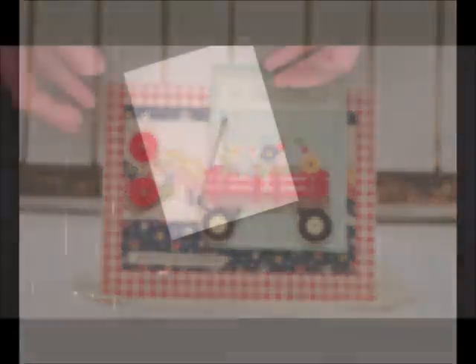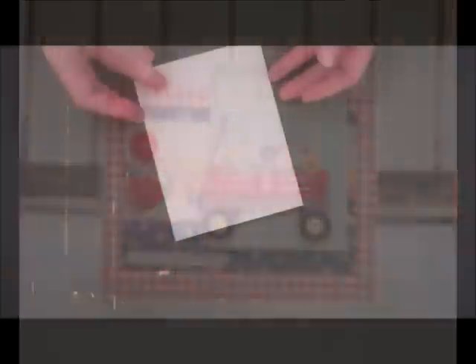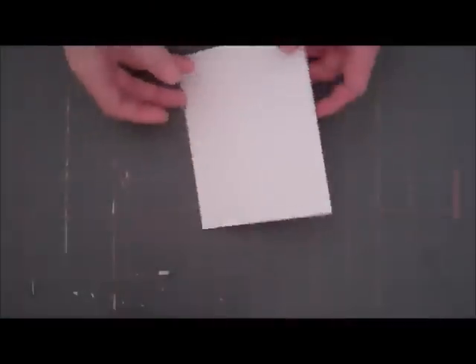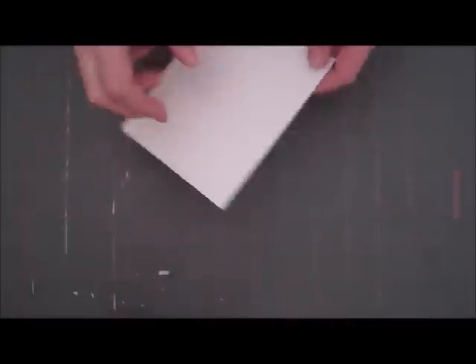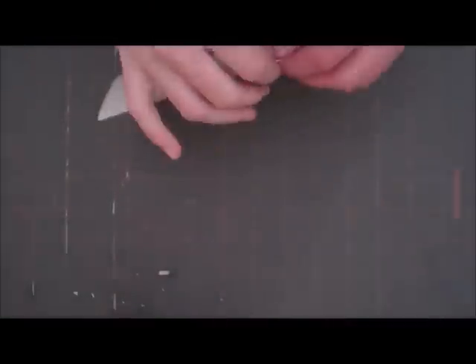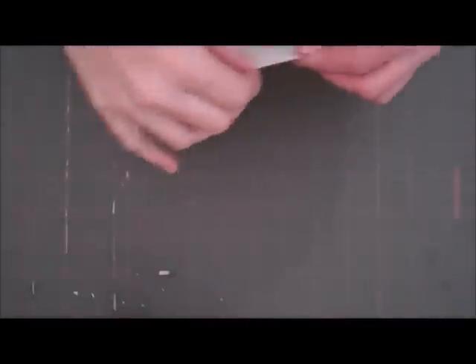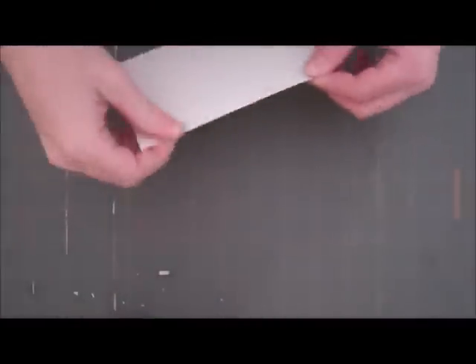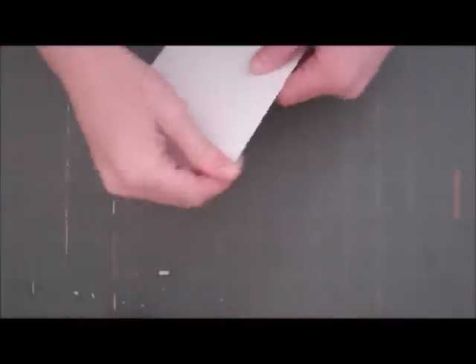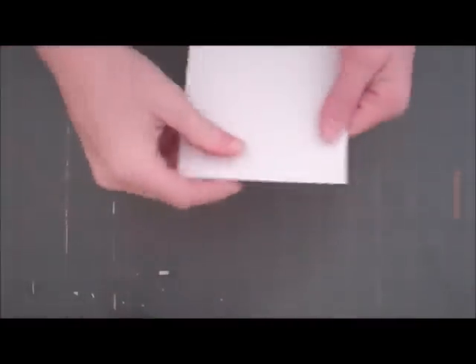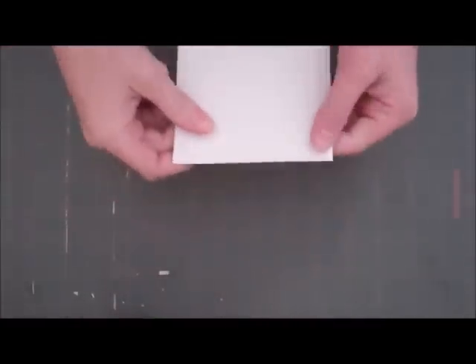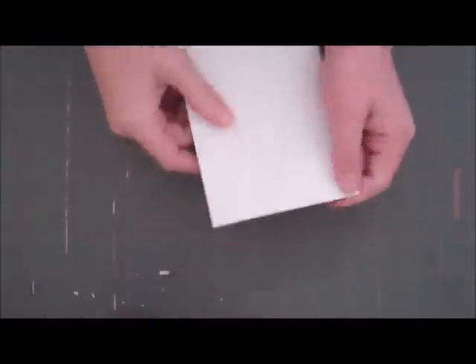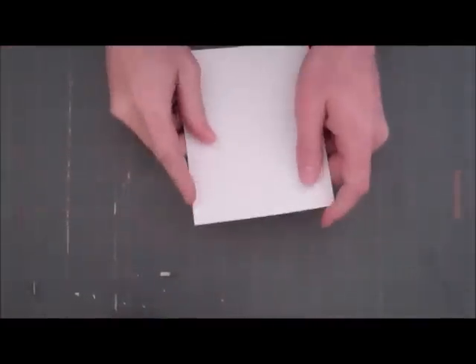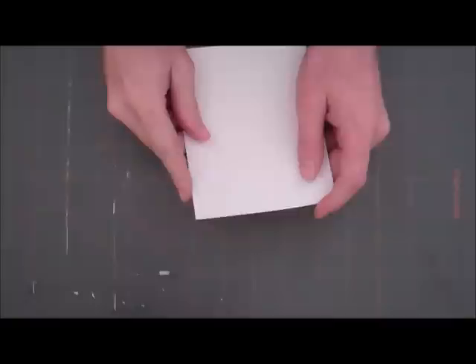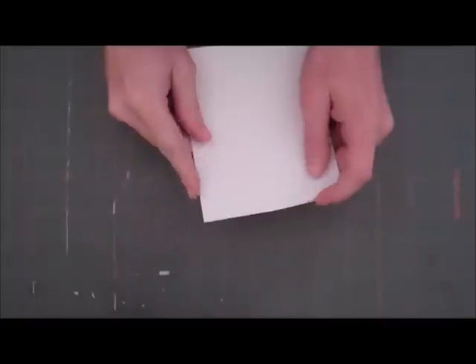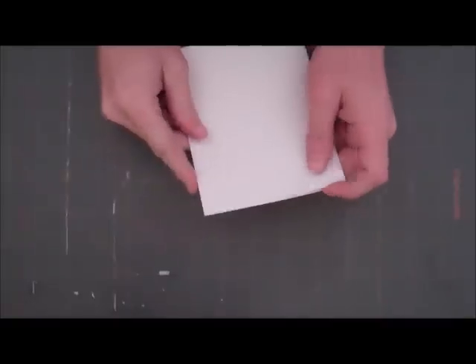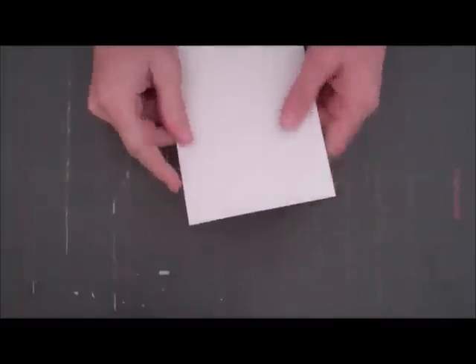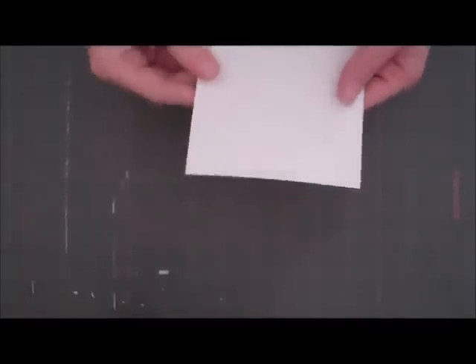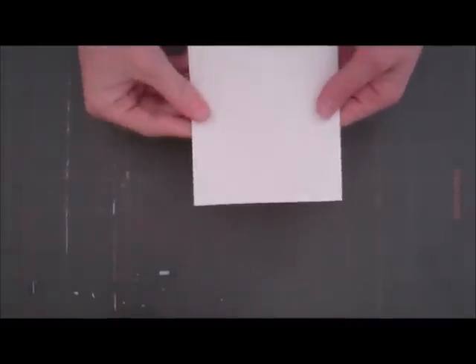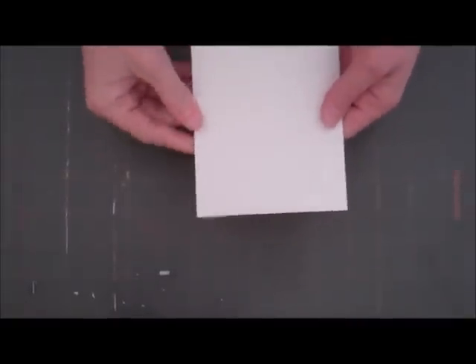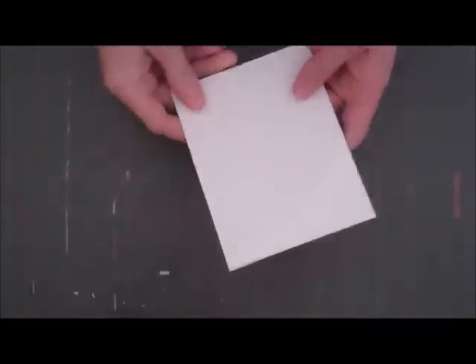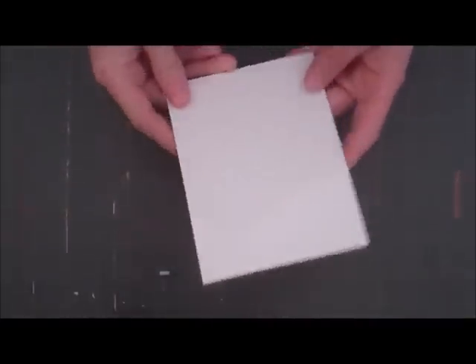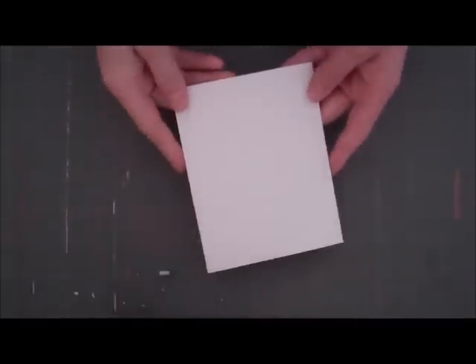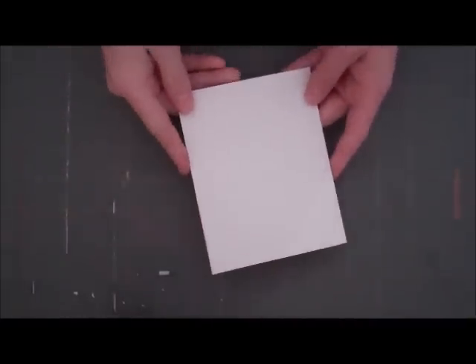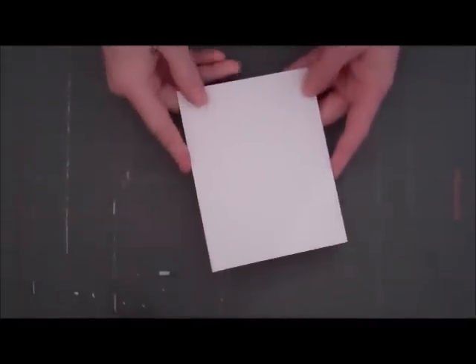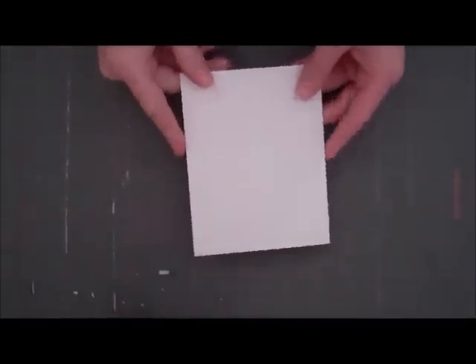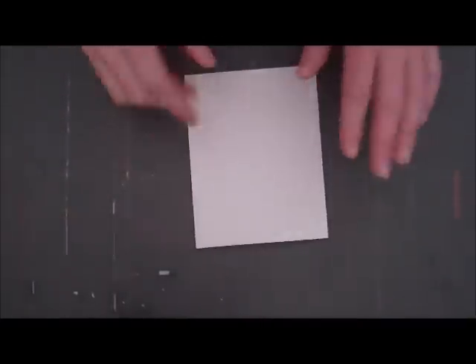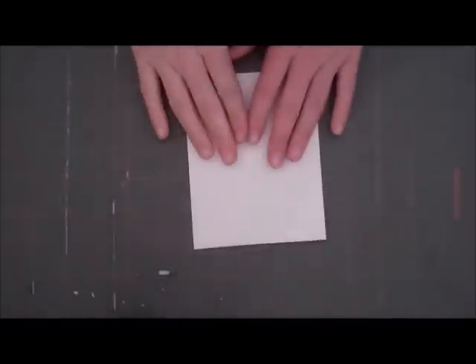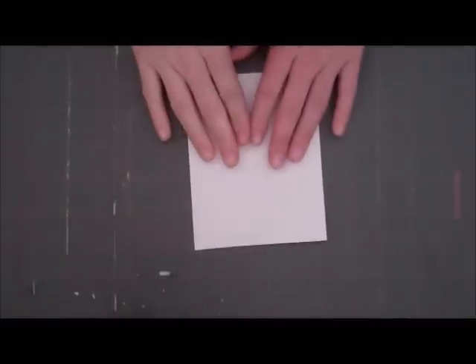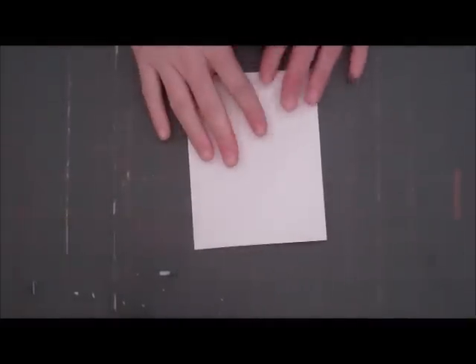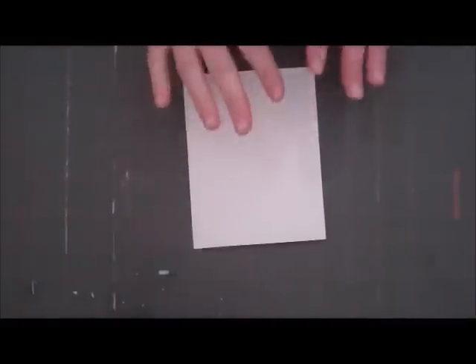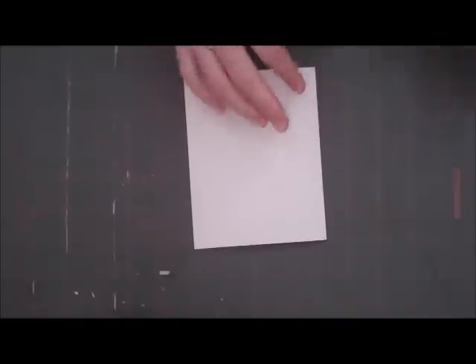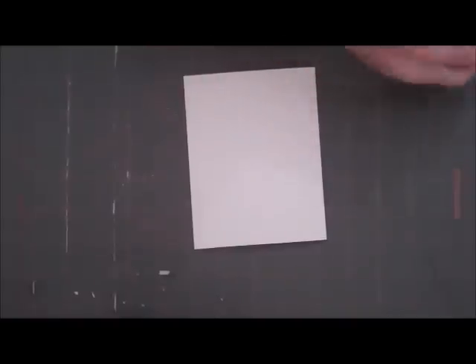Hi Peas! Welcome to another Finally Friday. I'm excited to do another card with you today. We're going to go ahead and start off with a white card base and we're going to use some new fun products.